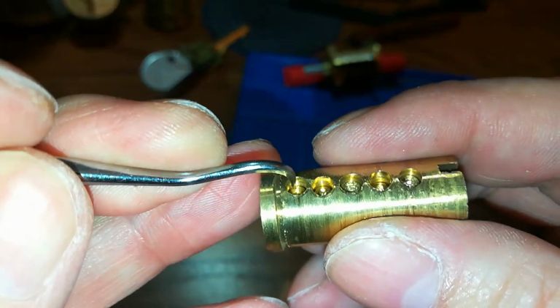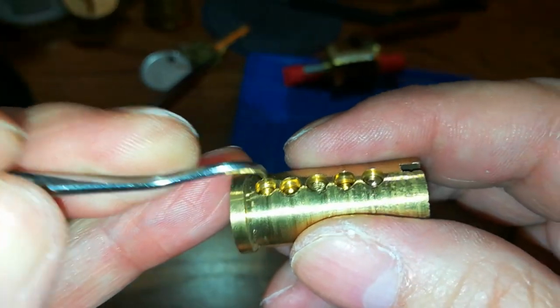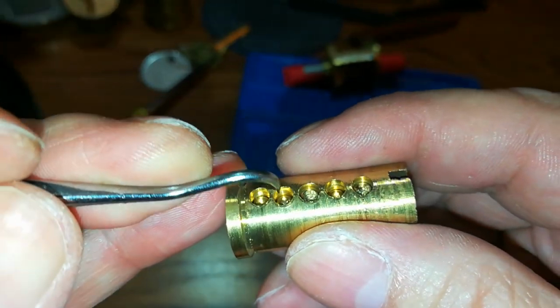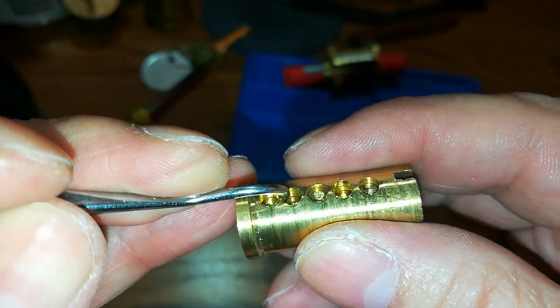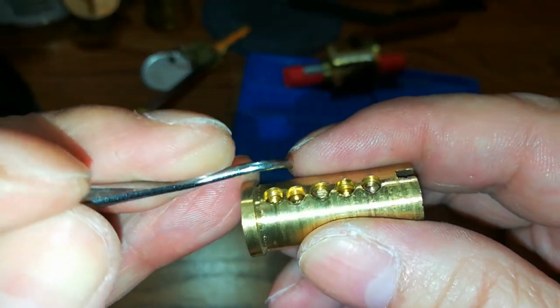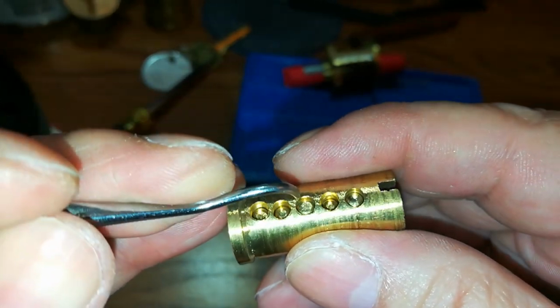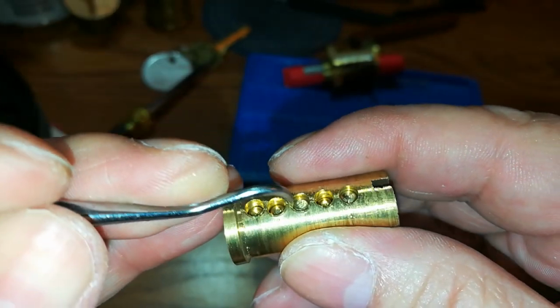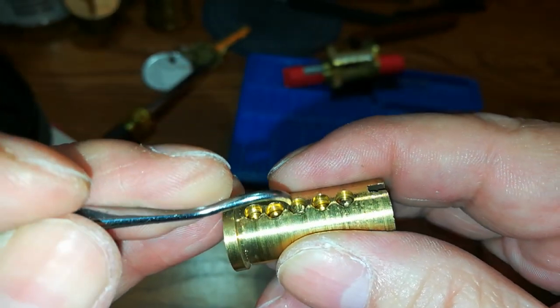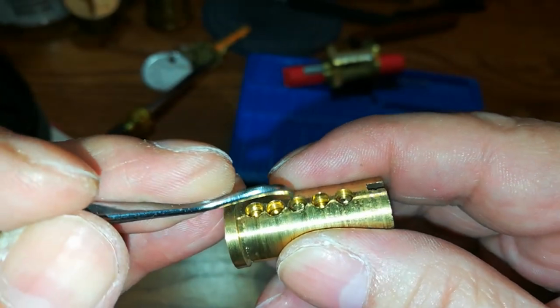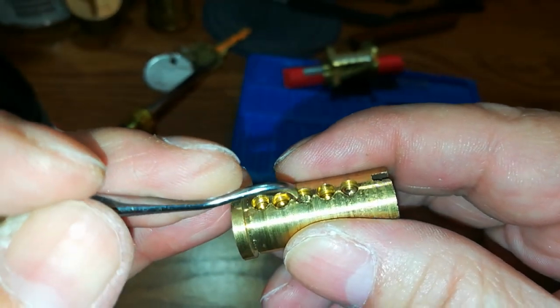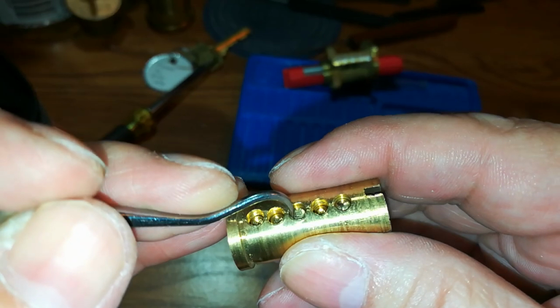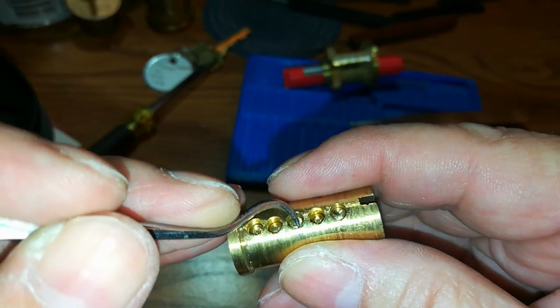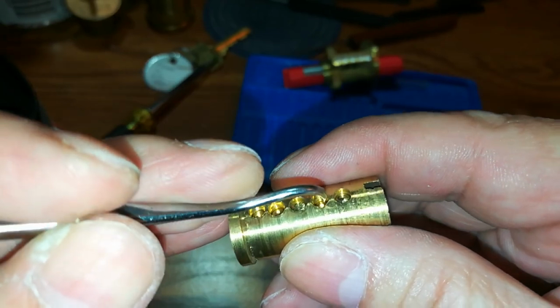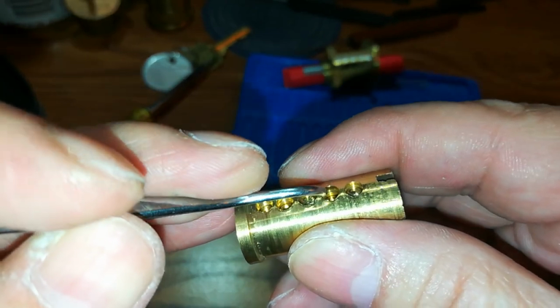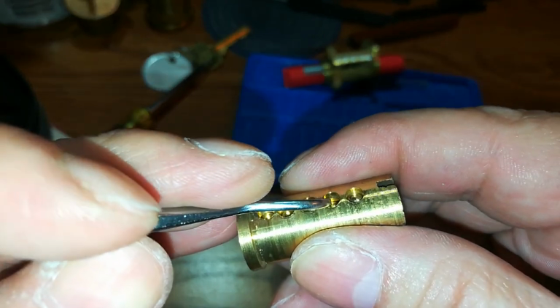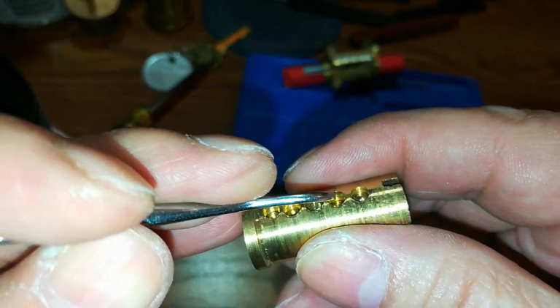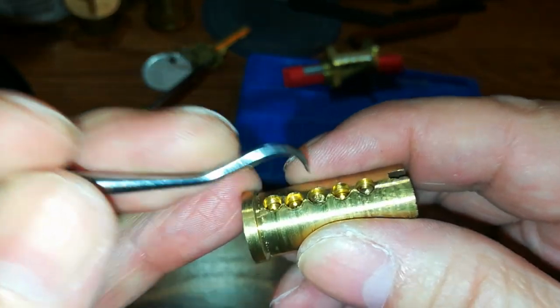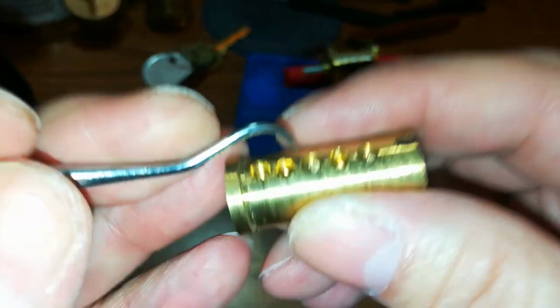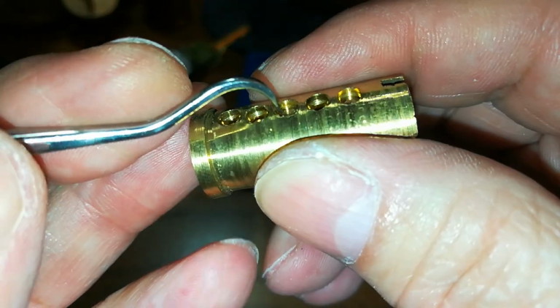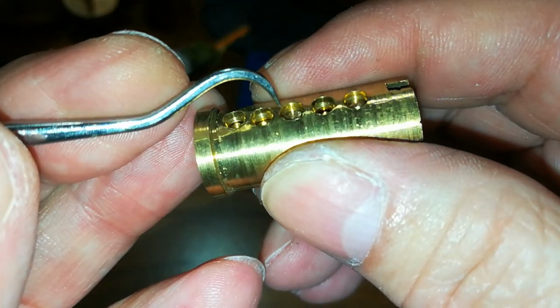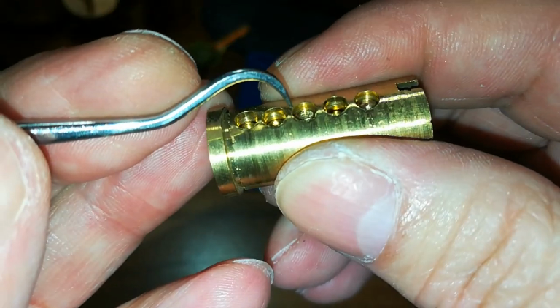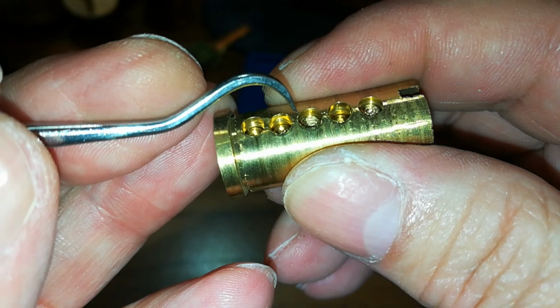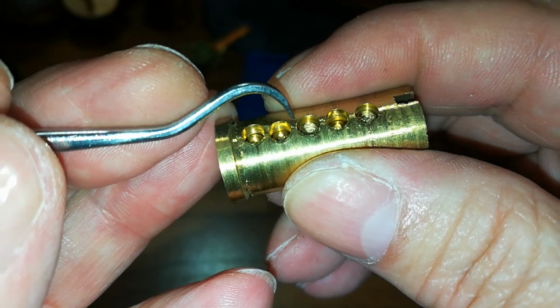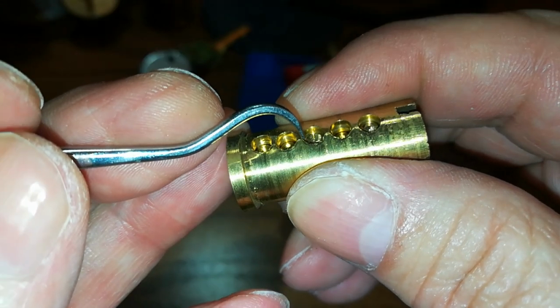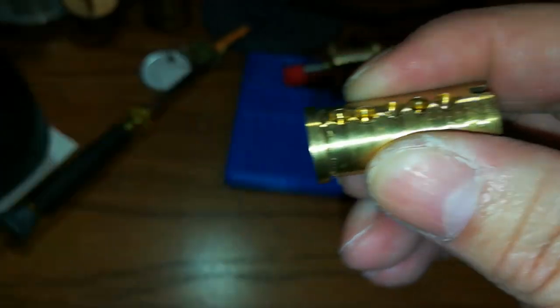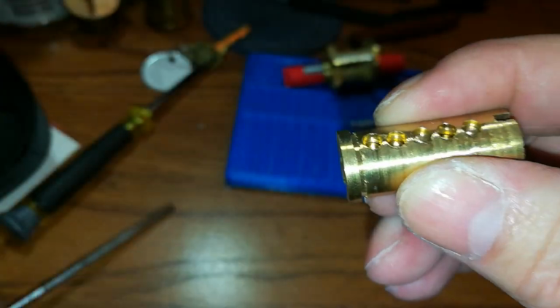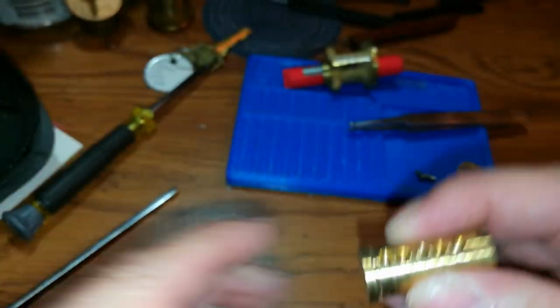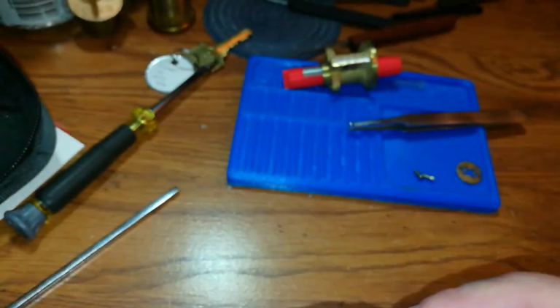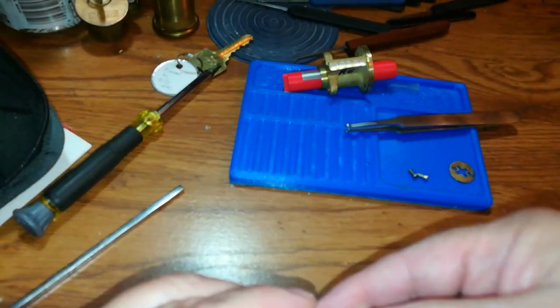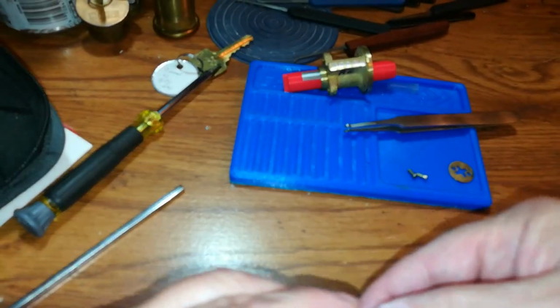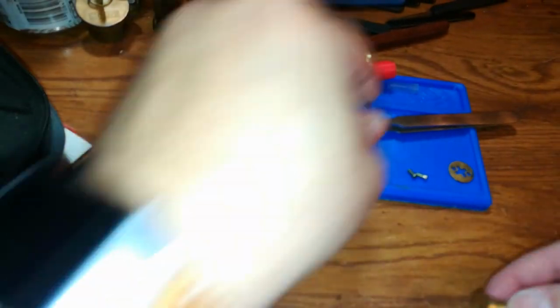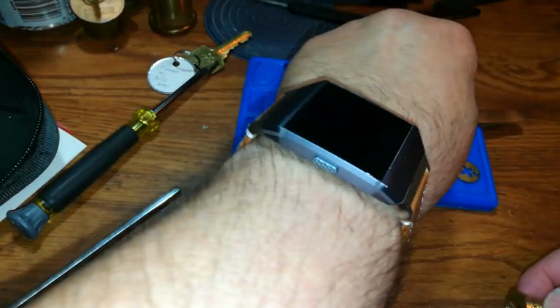Nothing down one, two that I can tell. Looks like it's threading — maybe not. Okay, one way to find it — let's get these out.